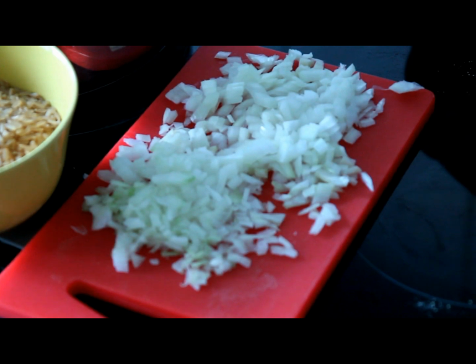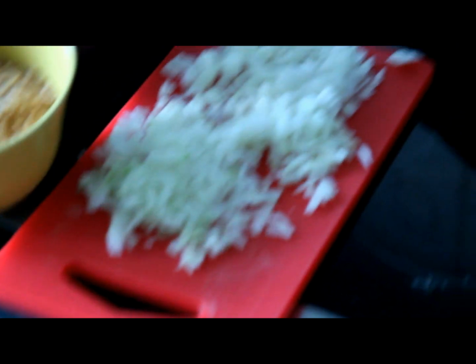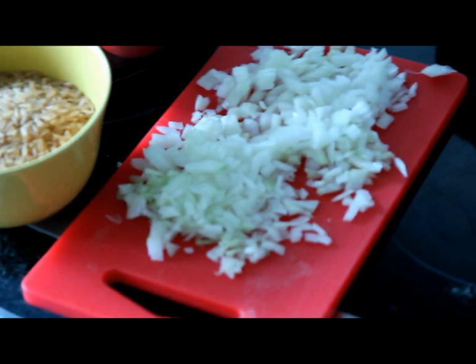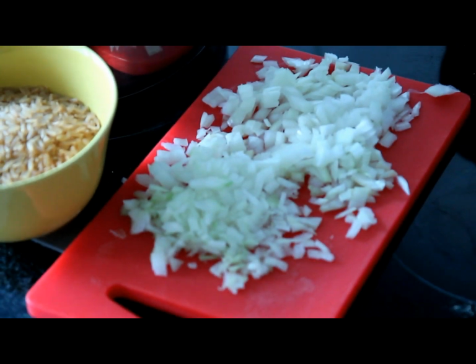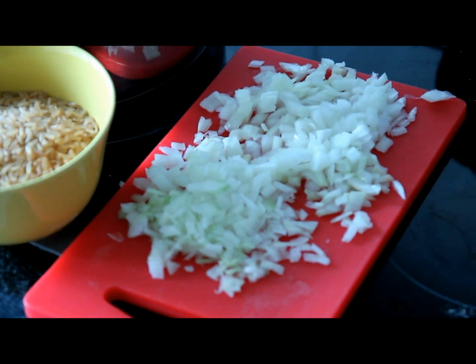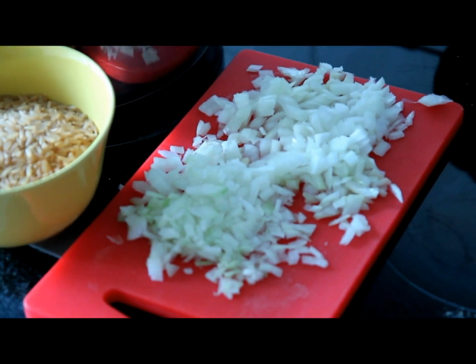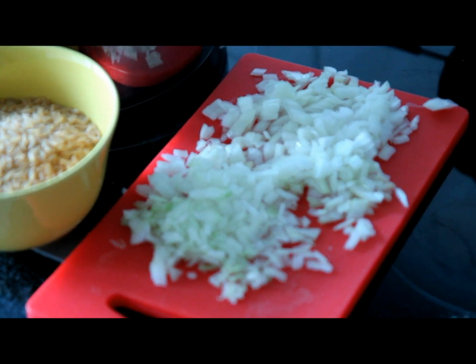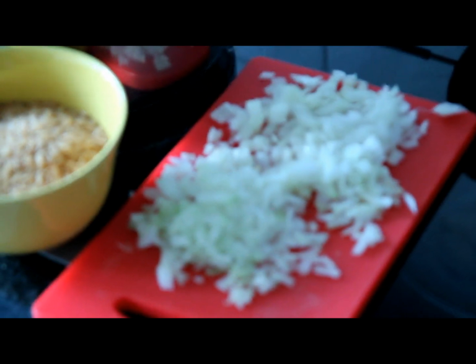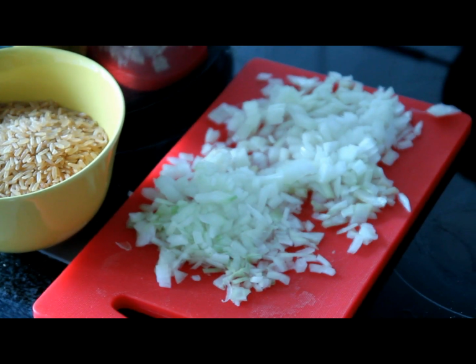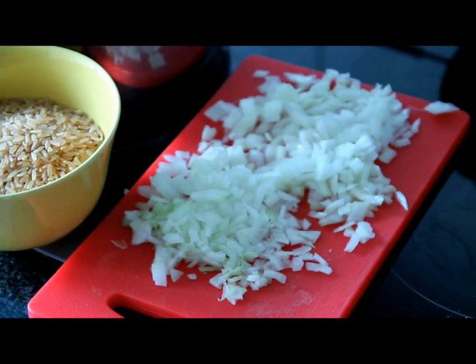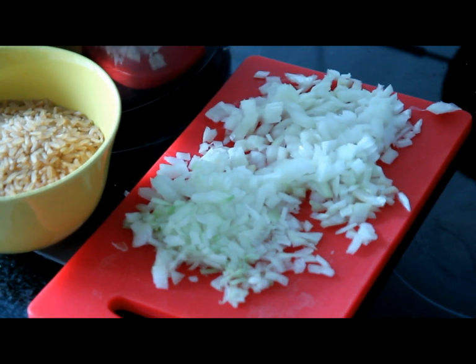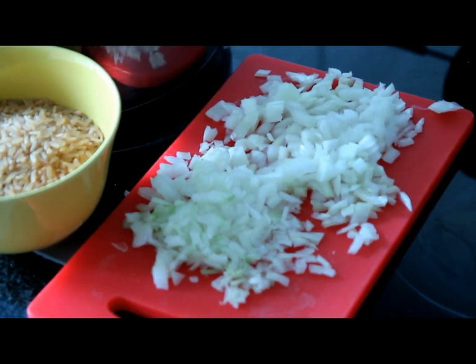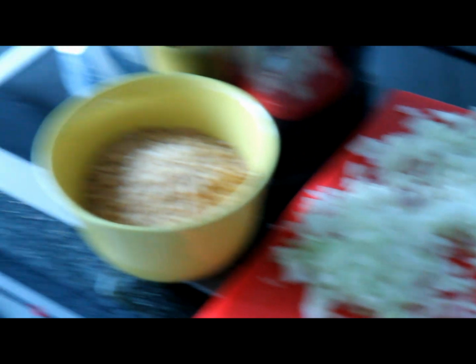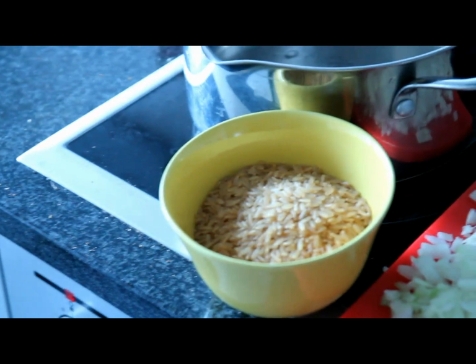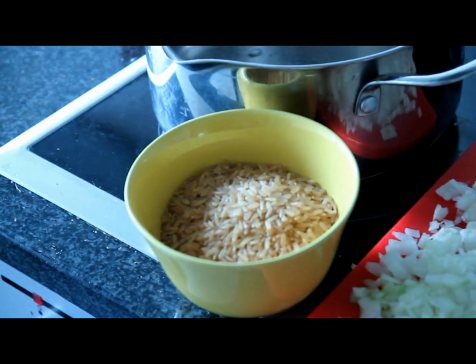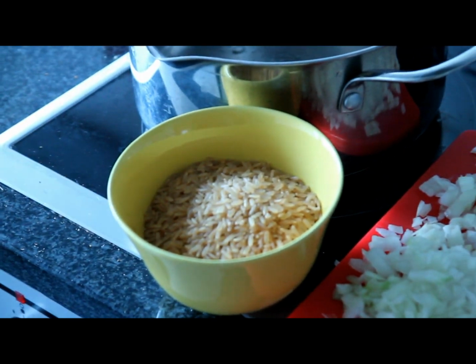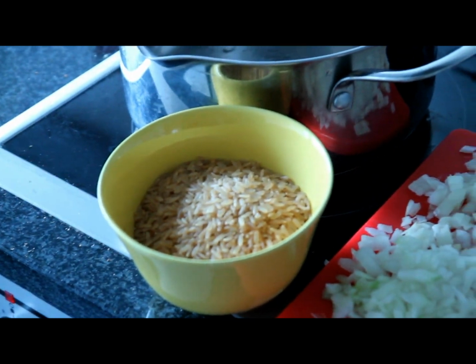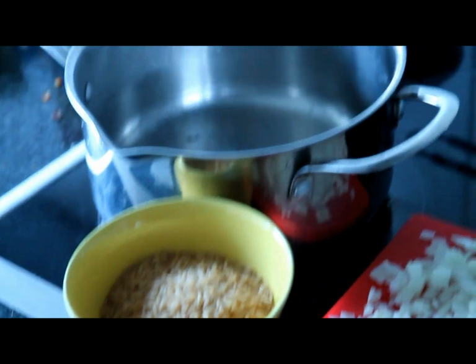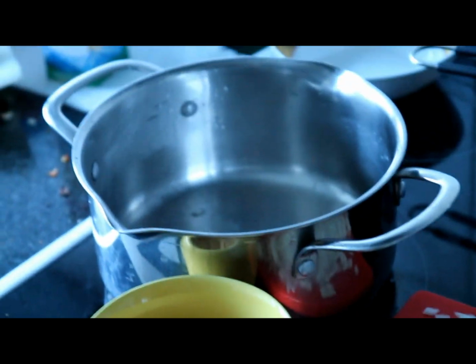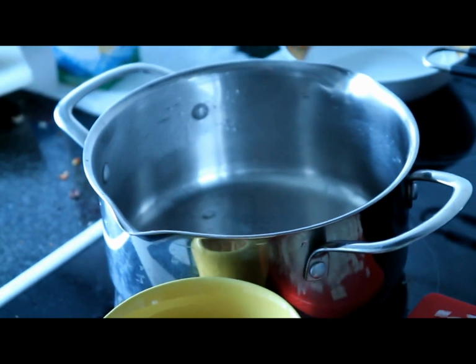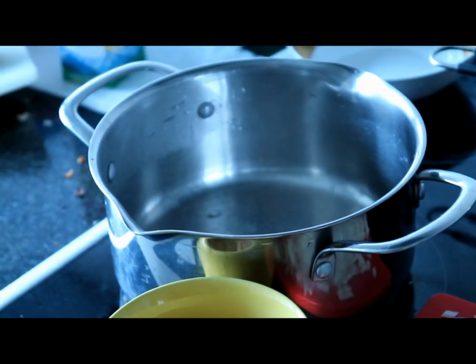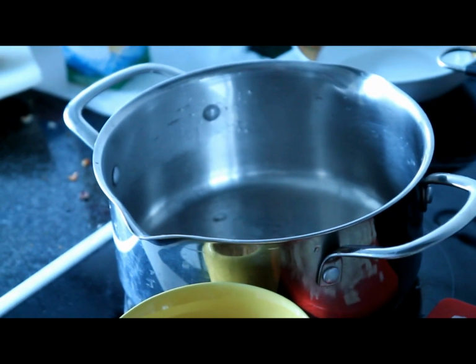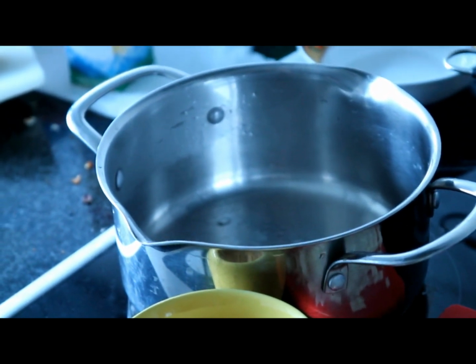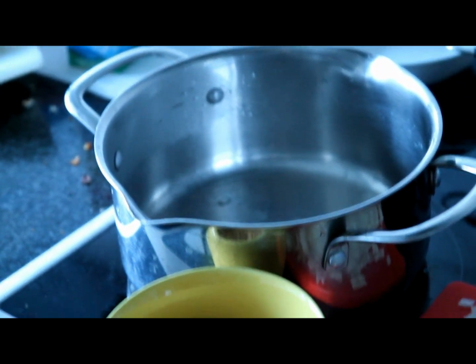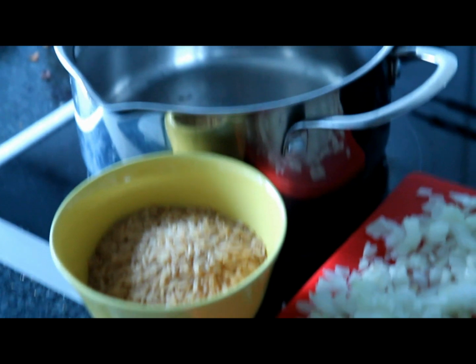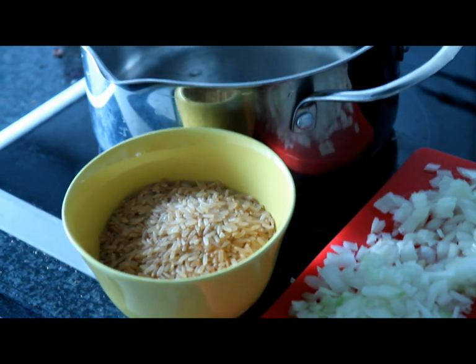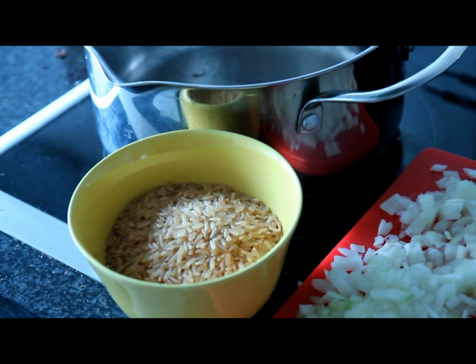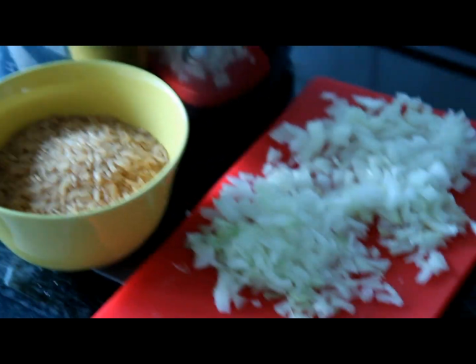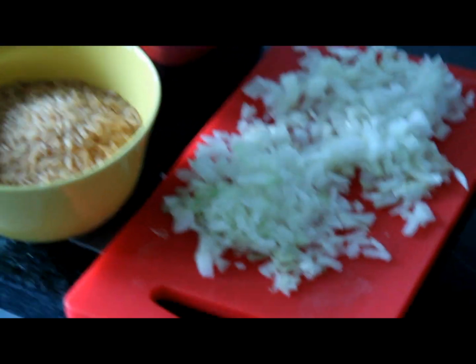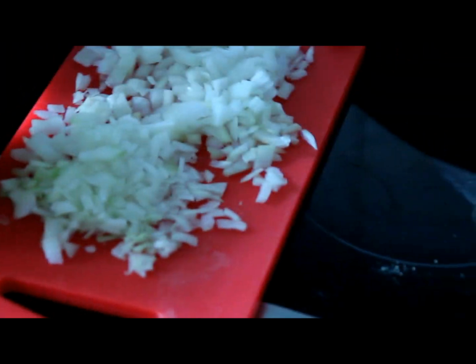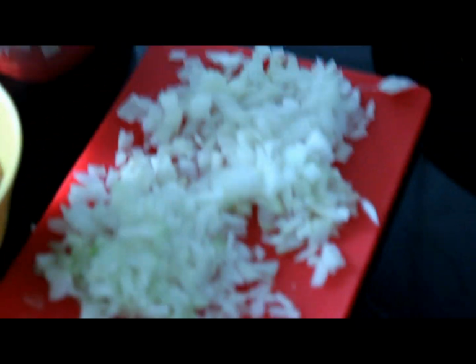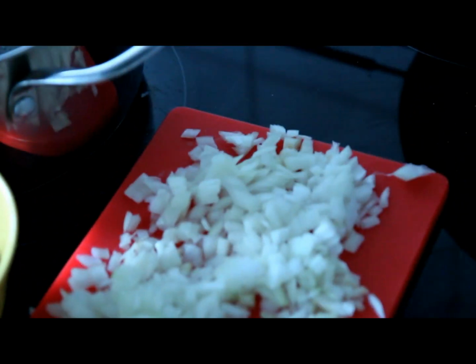What's up everyone, today I want to show you how to make your rice taste ten times better. Start with these three ingredients: what you need are 150 grams of chopped up onions and 200 grams of rice.